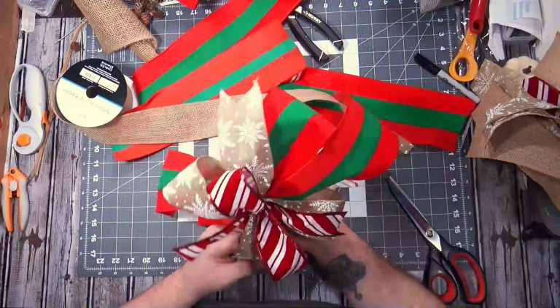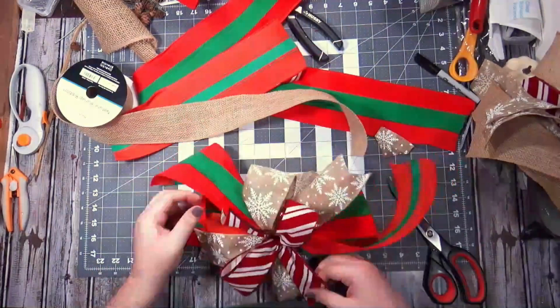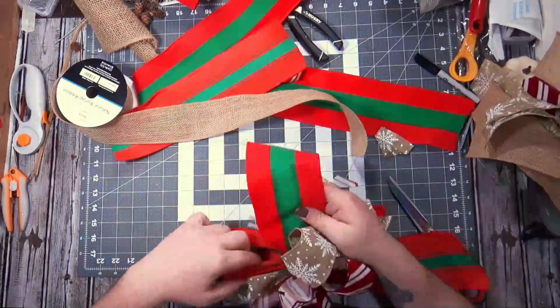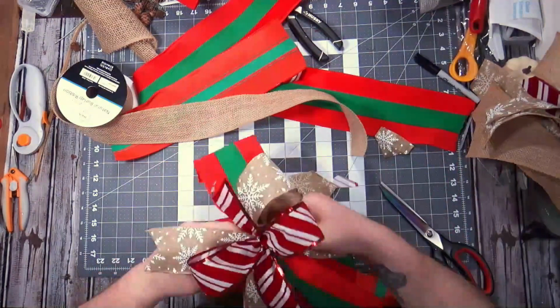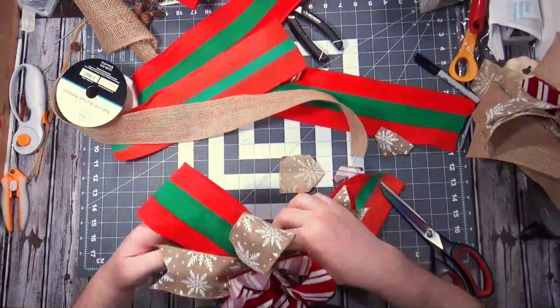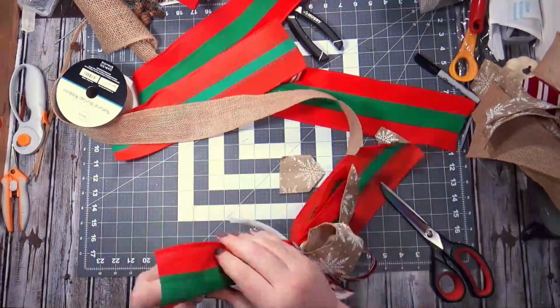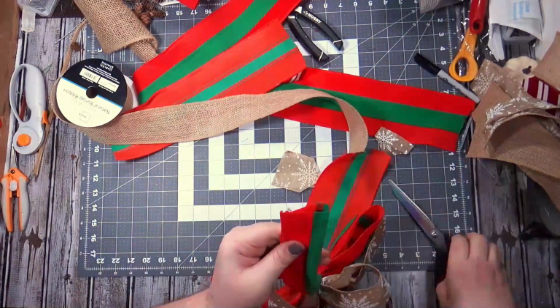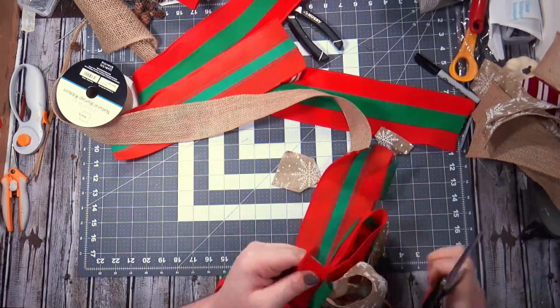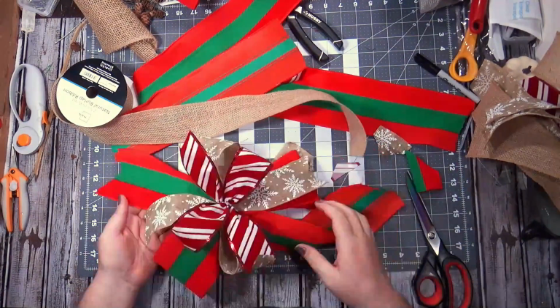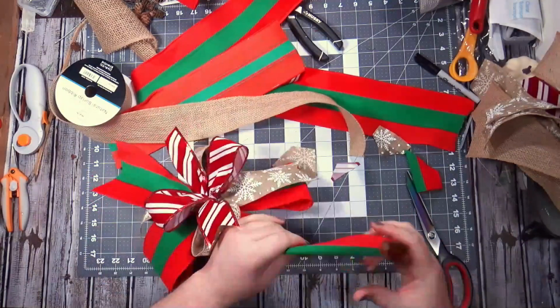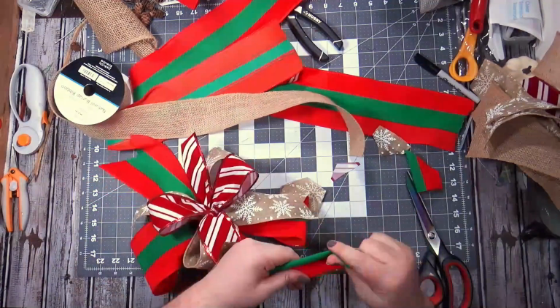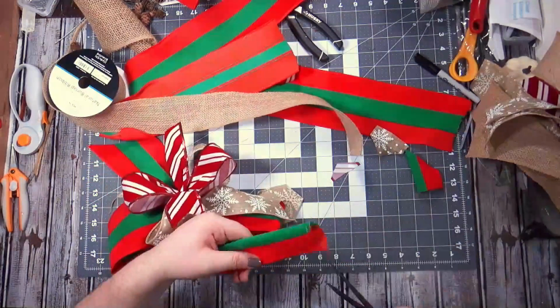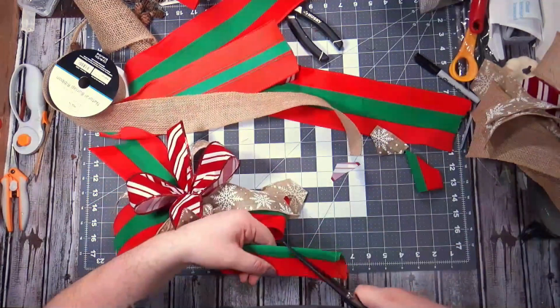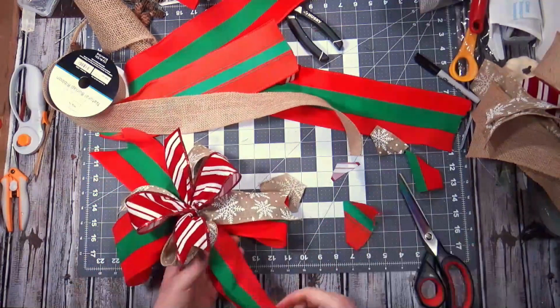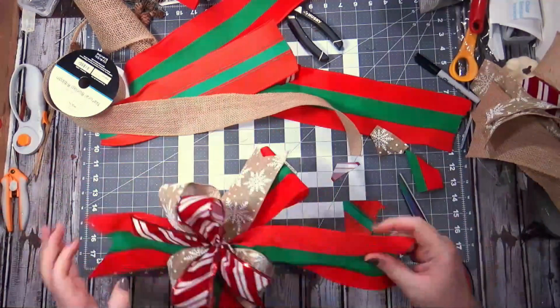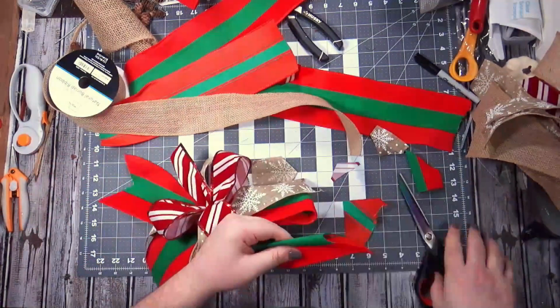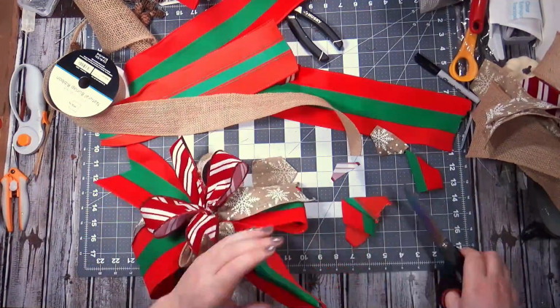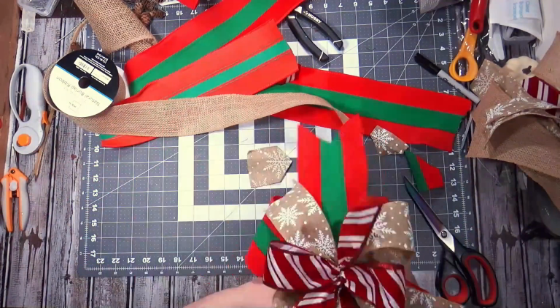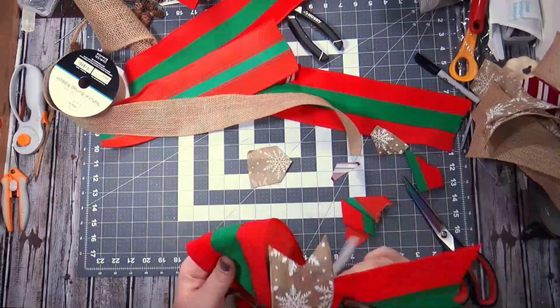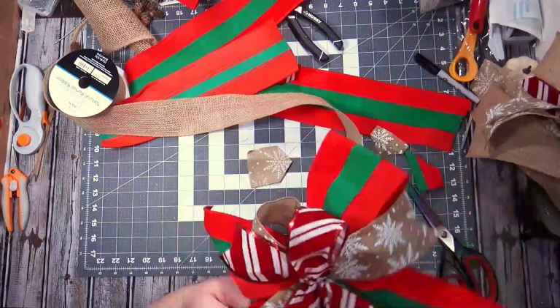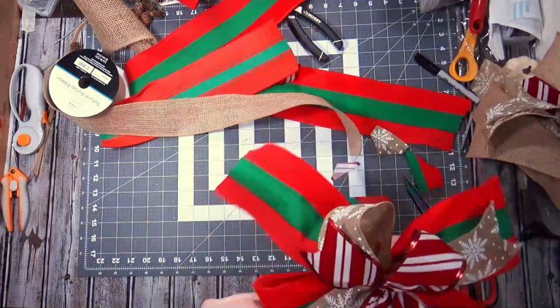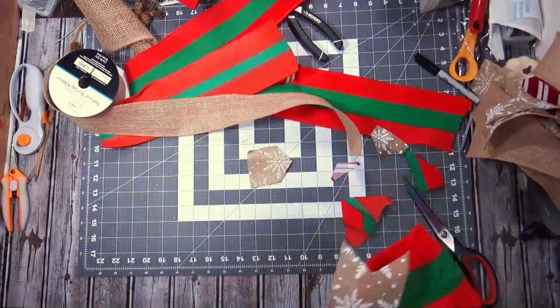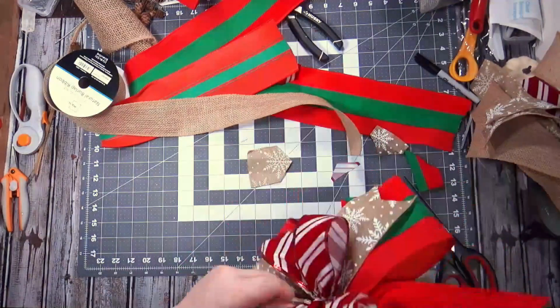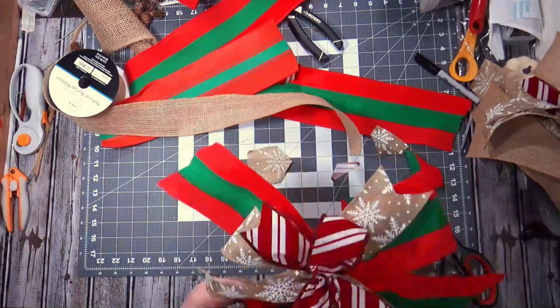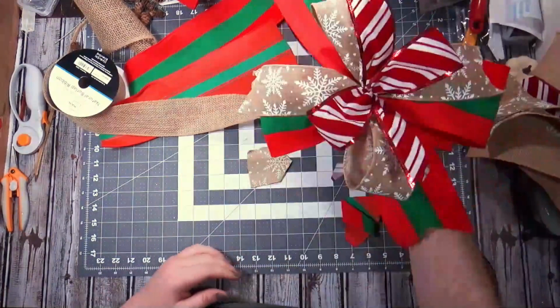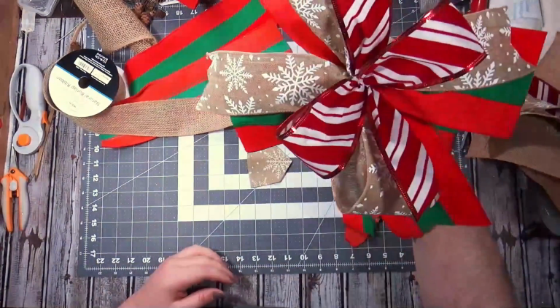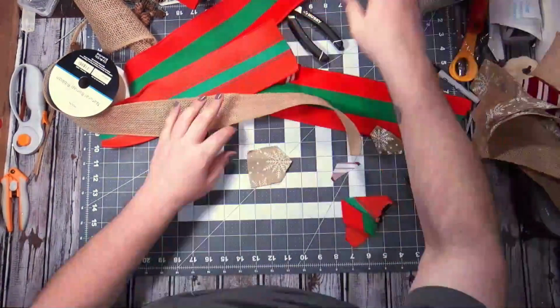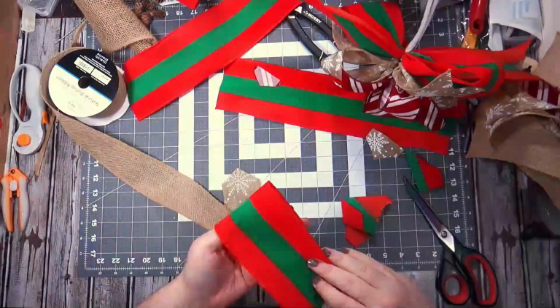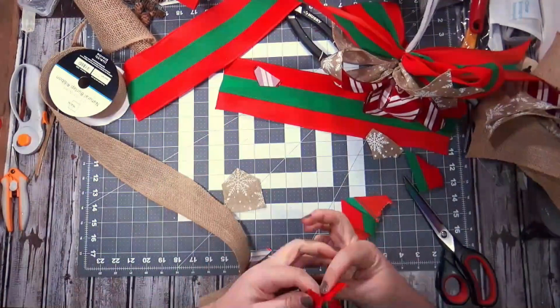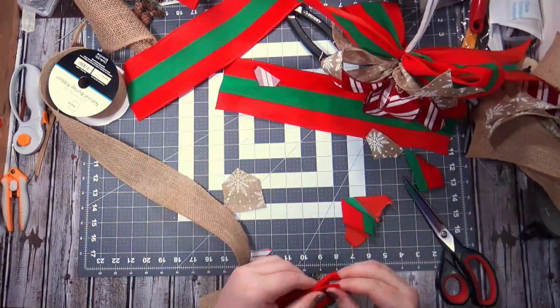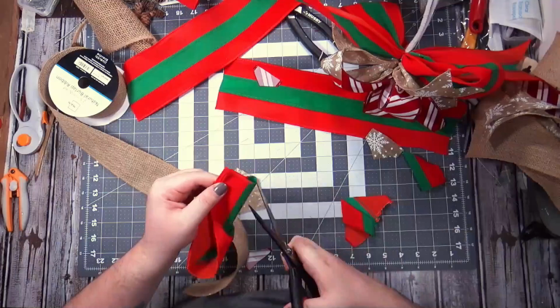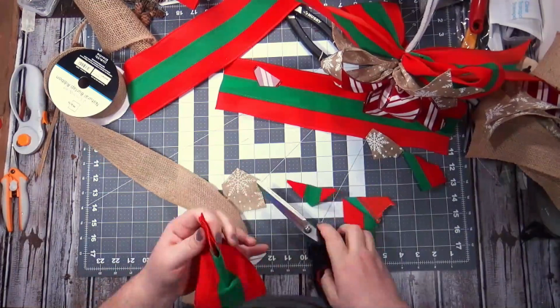It's so much easier when you're not trying to grab 75 layers of ribbon at once. I made two of these ribbons and got all my tails cut.